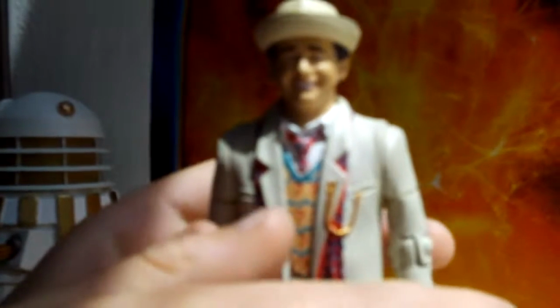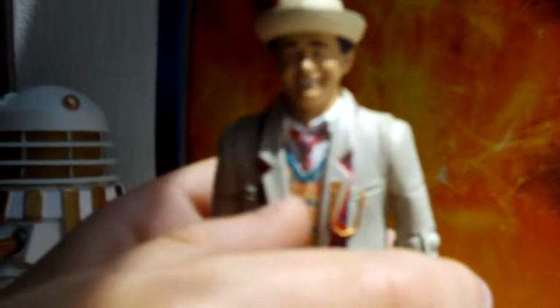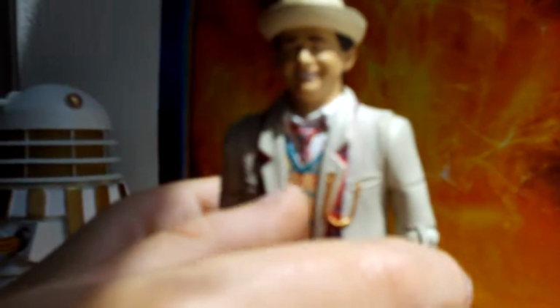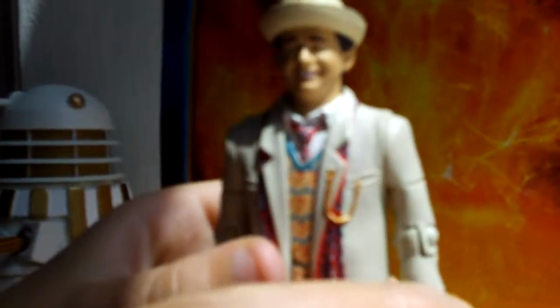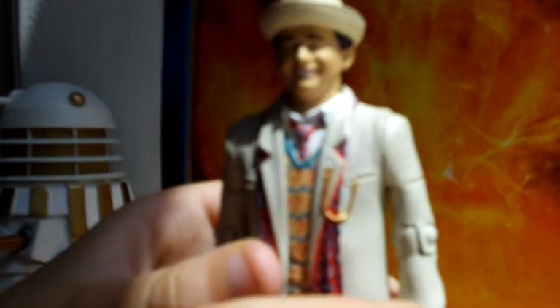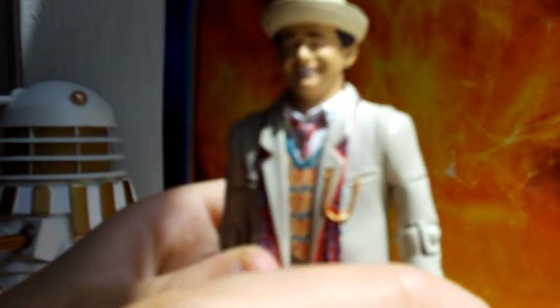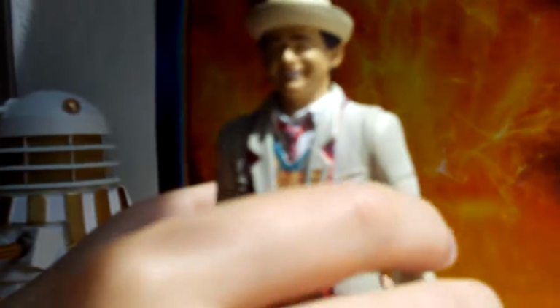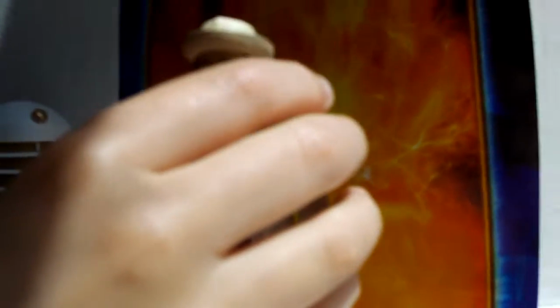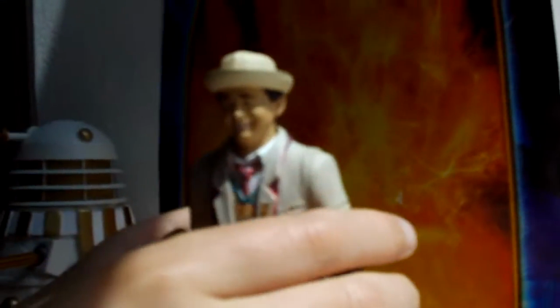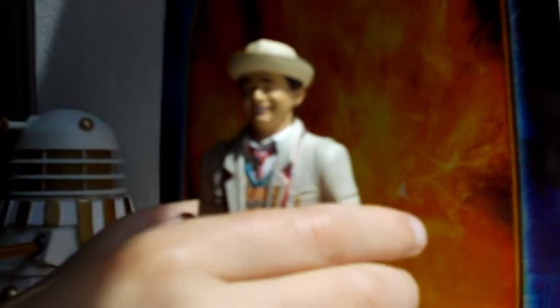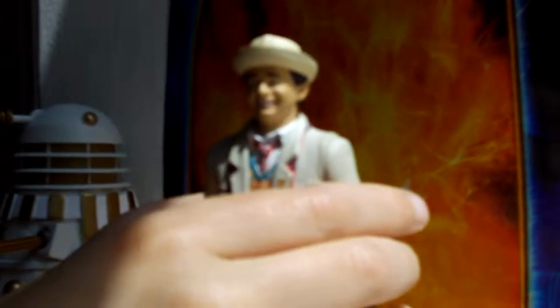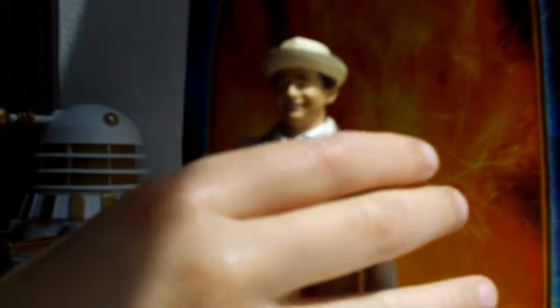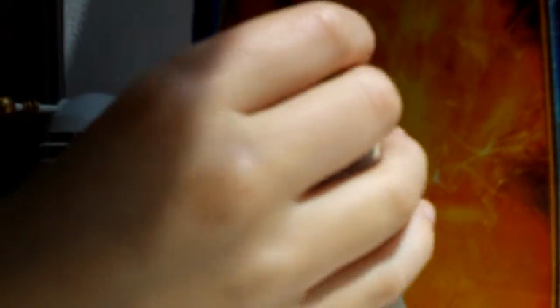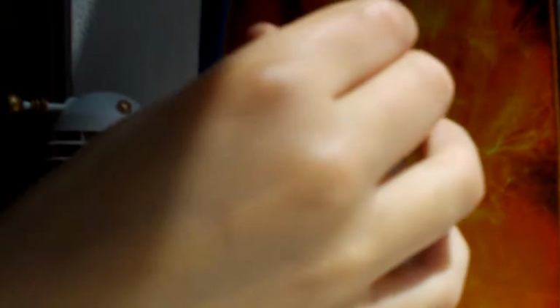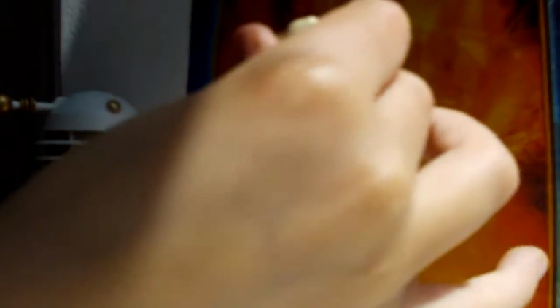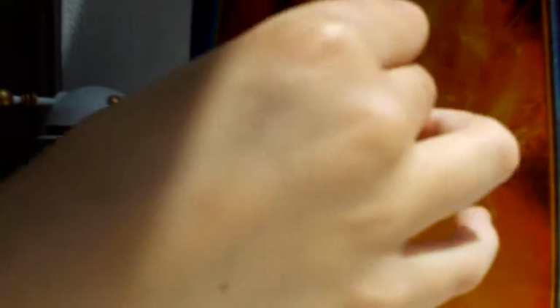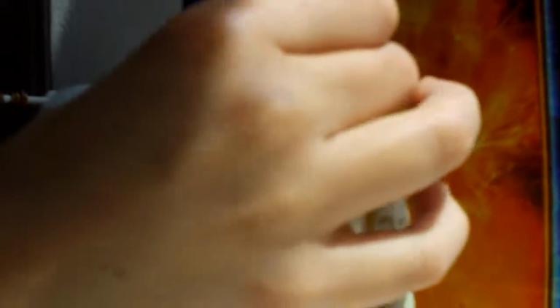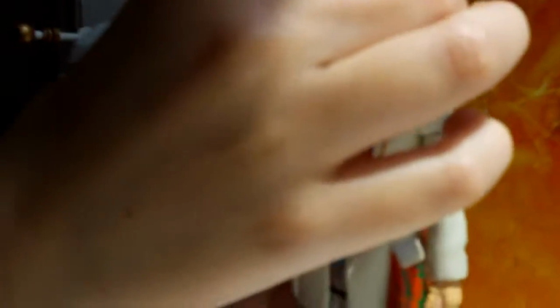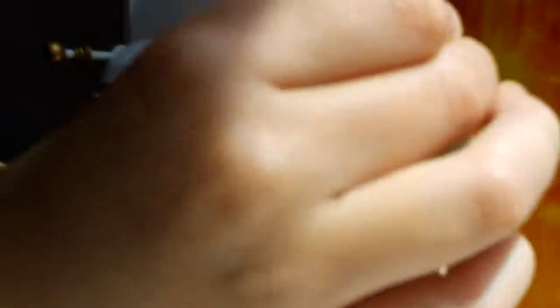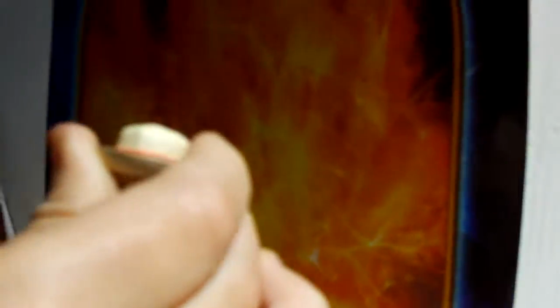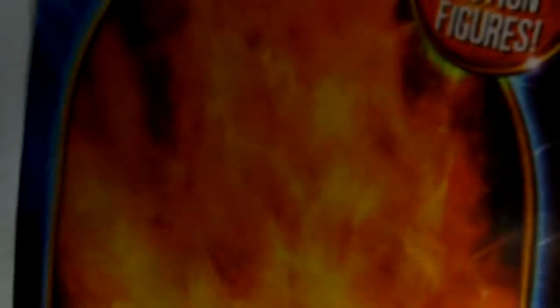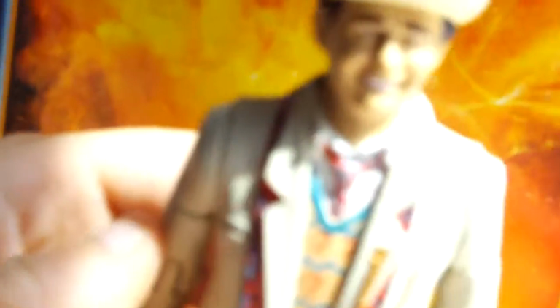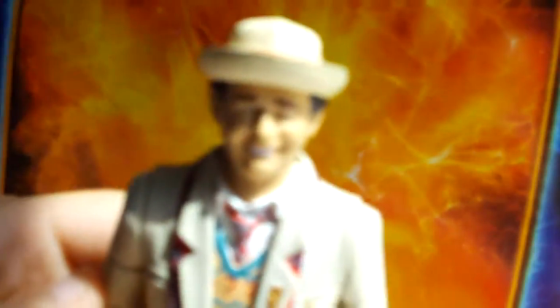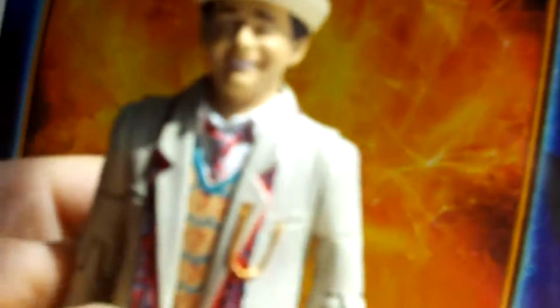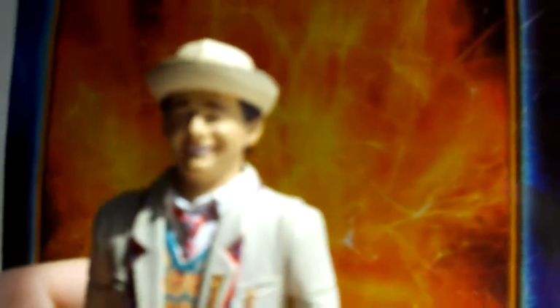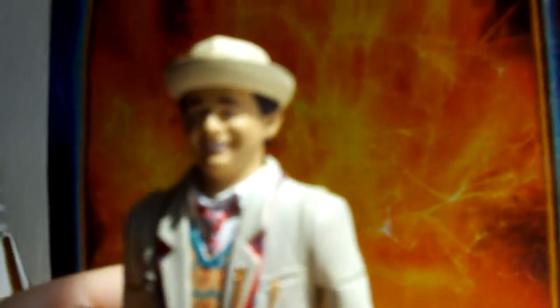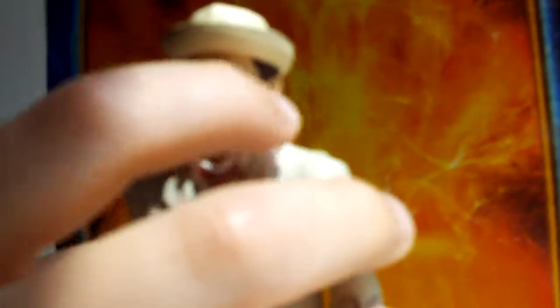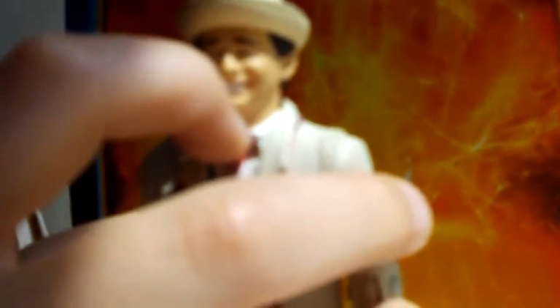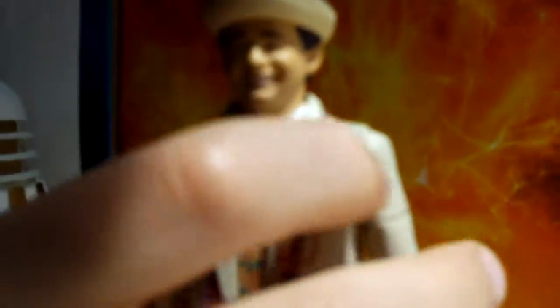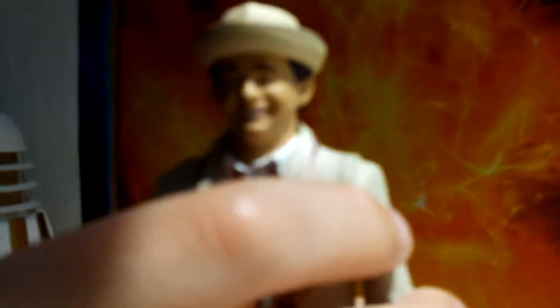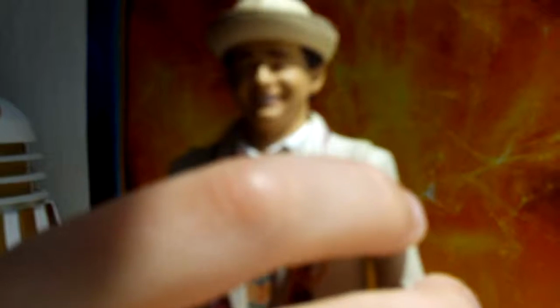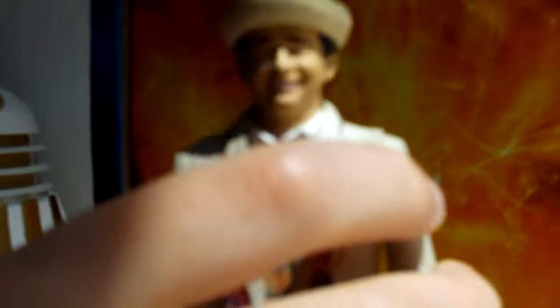Now I'm going to show the articulation and then just talk about the figure. The head can move from side to side, and it's removable, but I'm not going to bother.